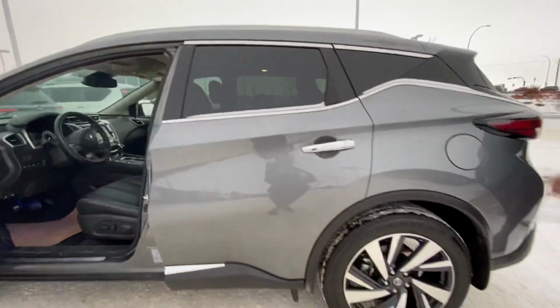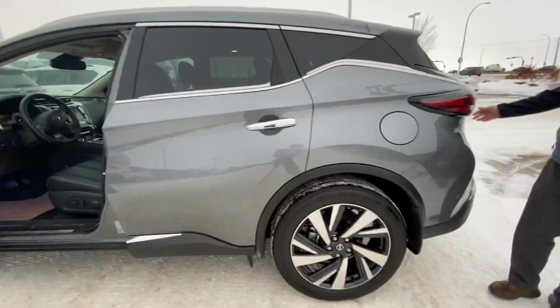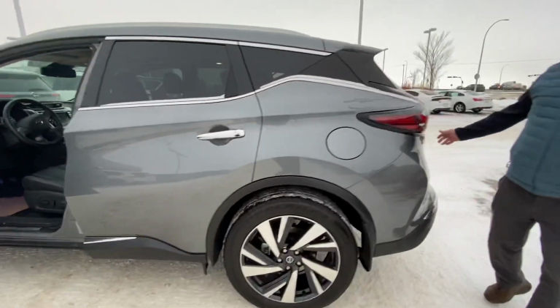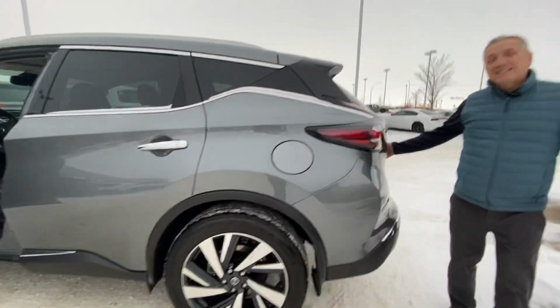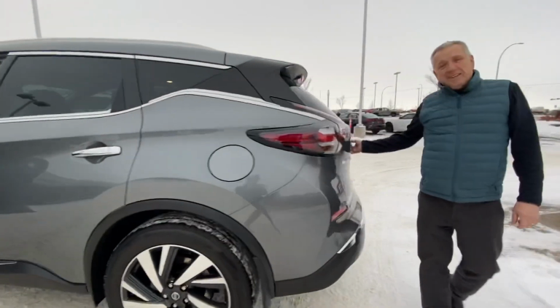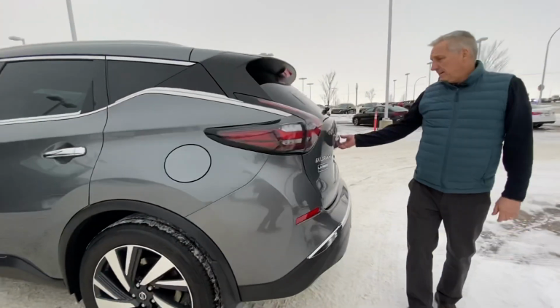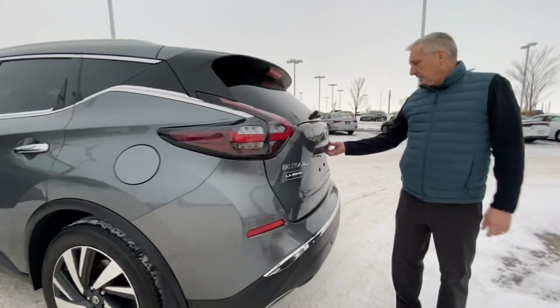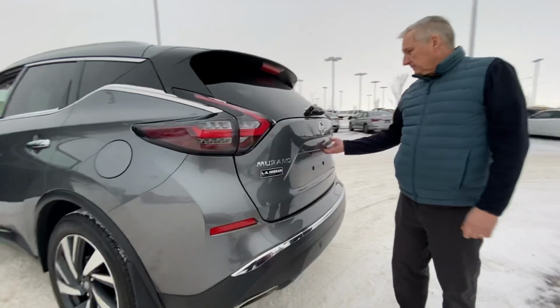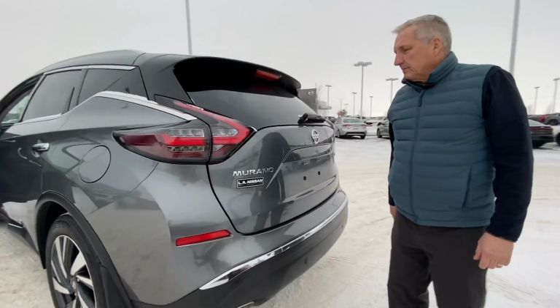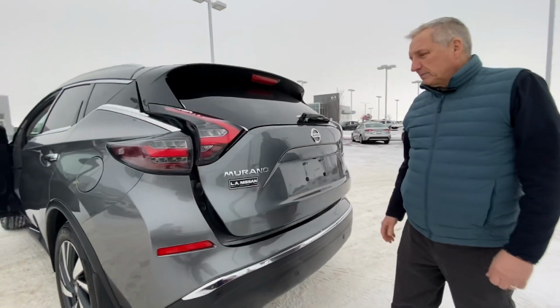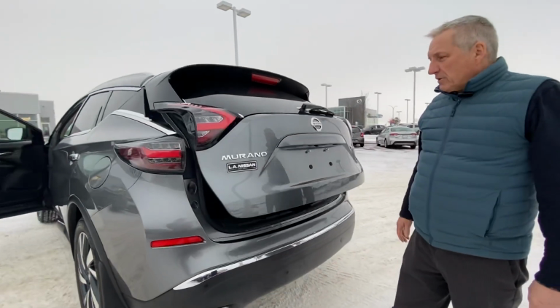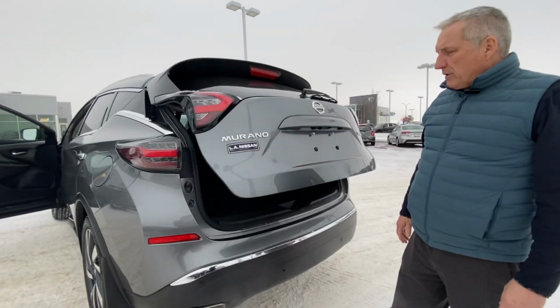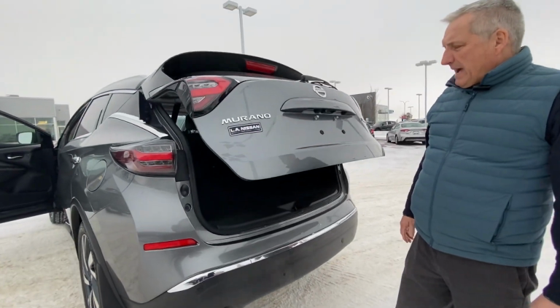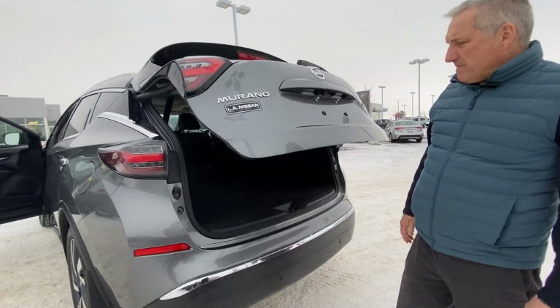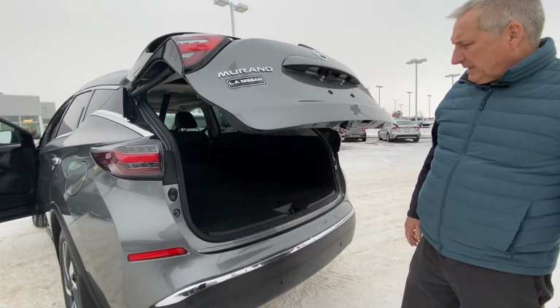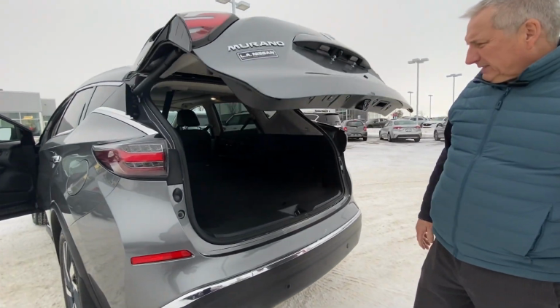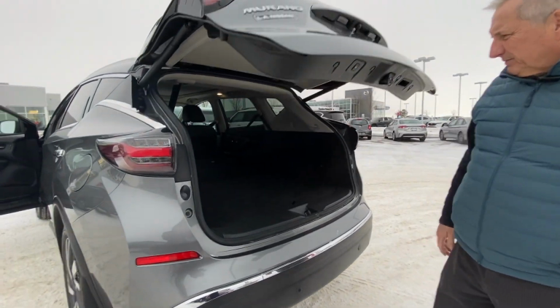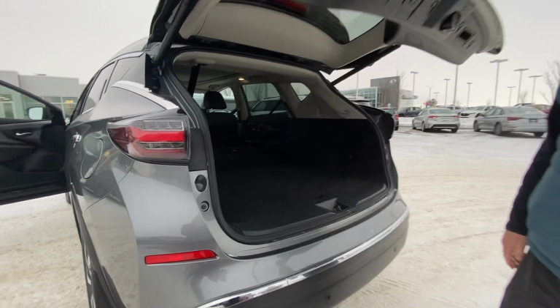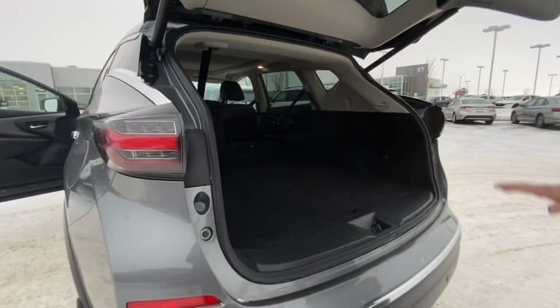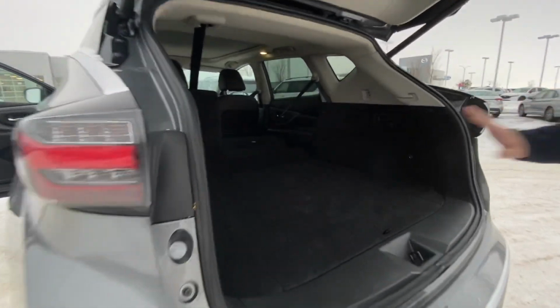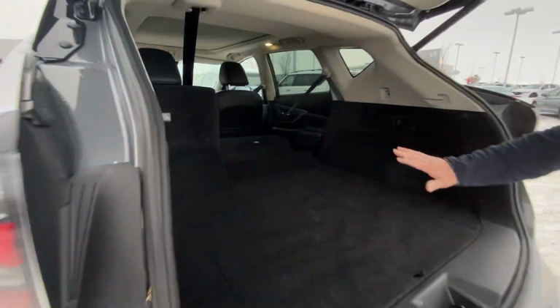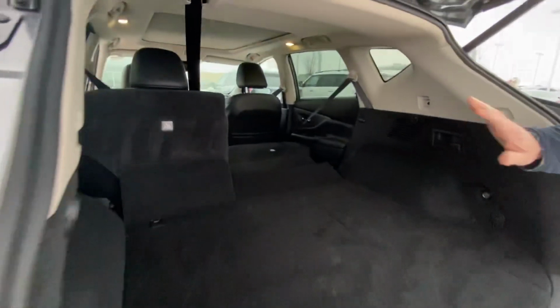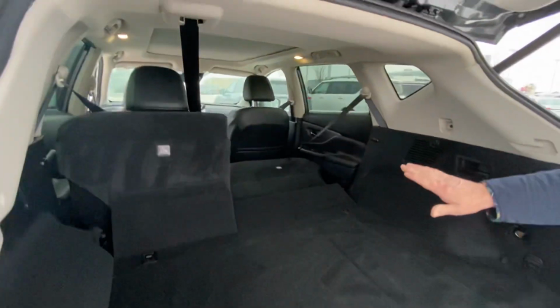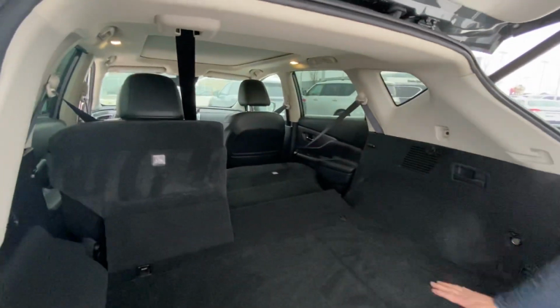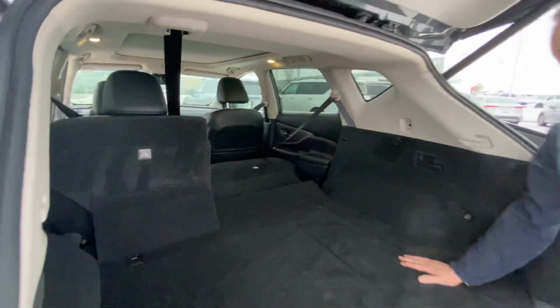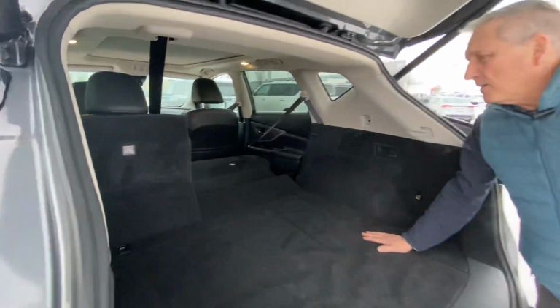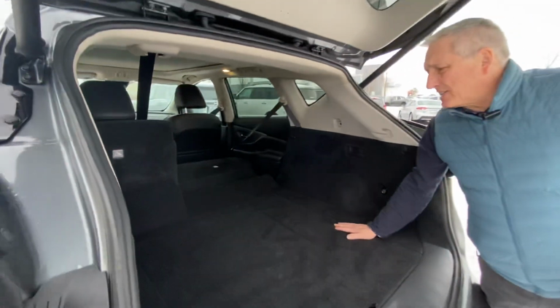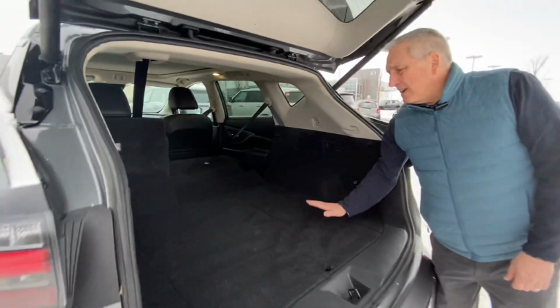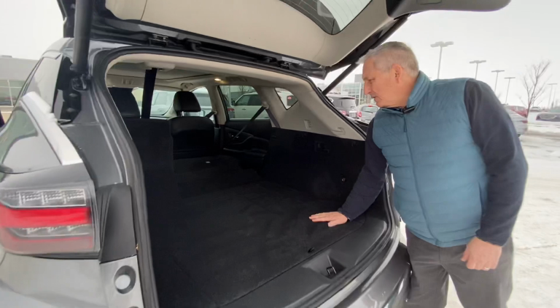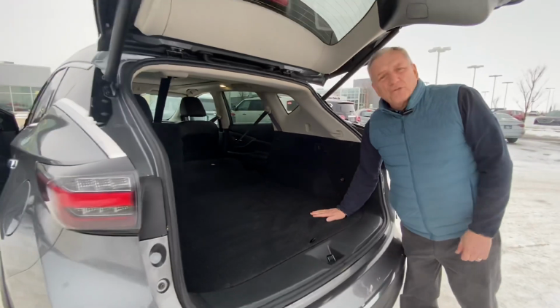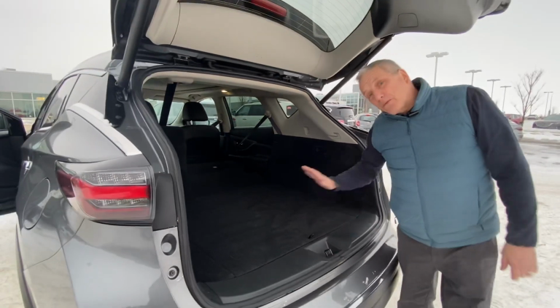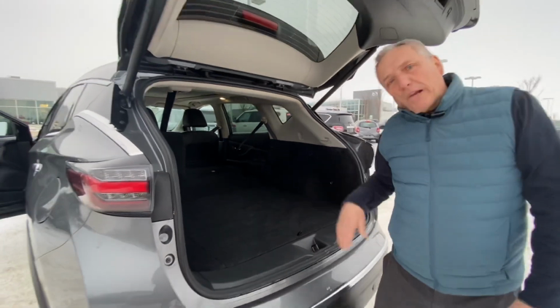And this one is in spectacular condition. I'm just going to show you in the back here — you've got lots of room, 60-40 split on the back seats. If you need extra room, this one's got it.